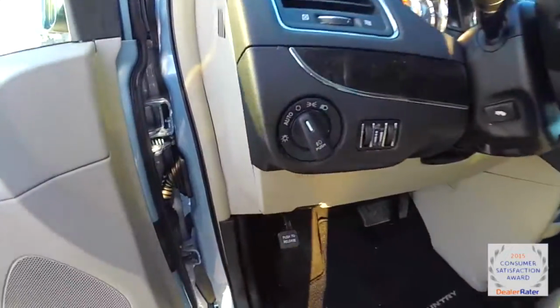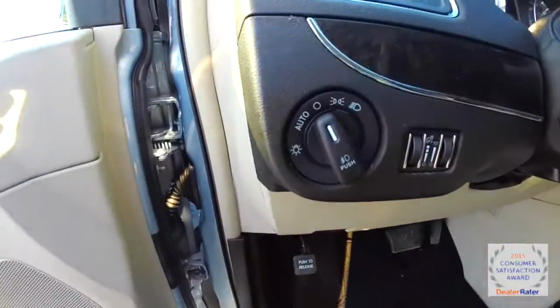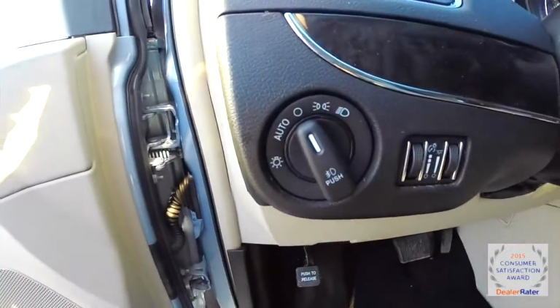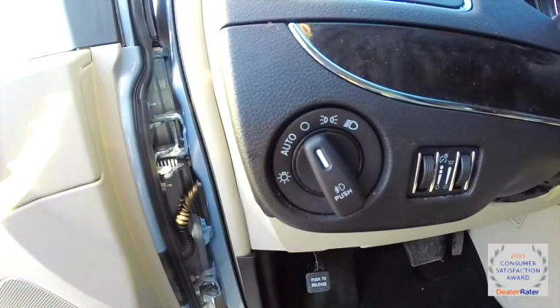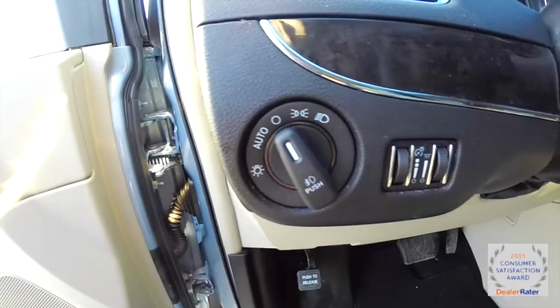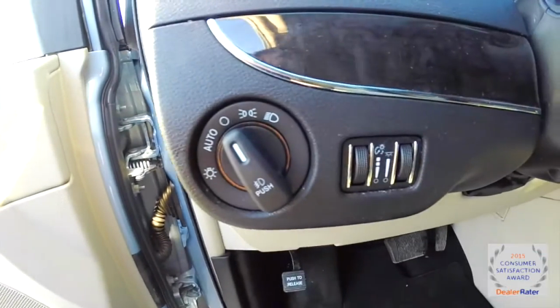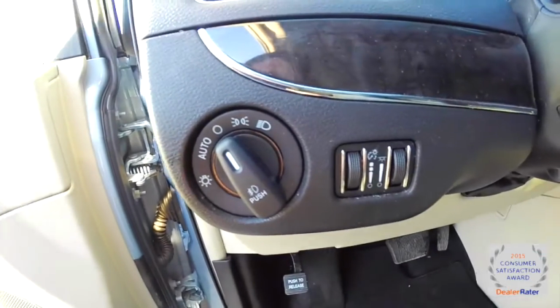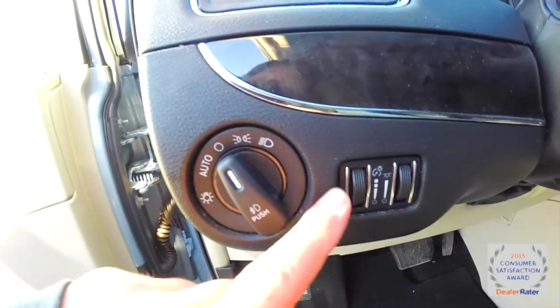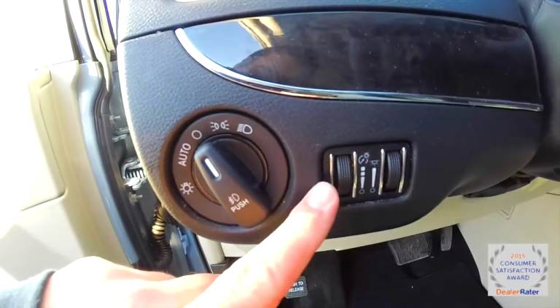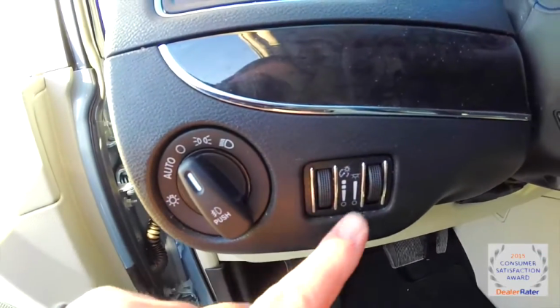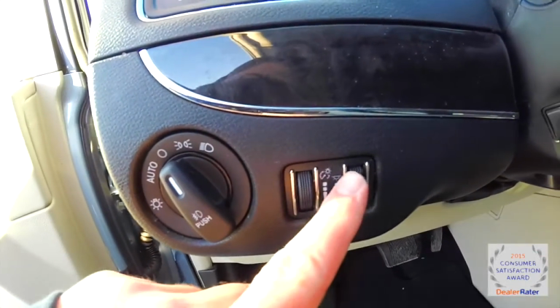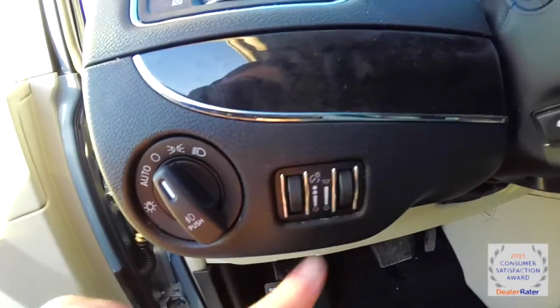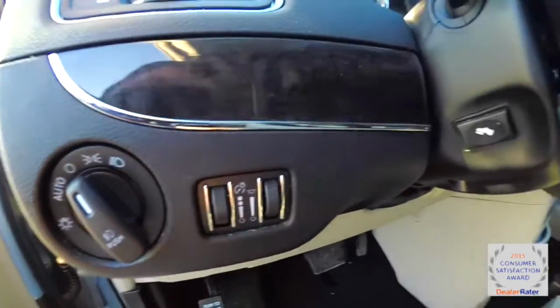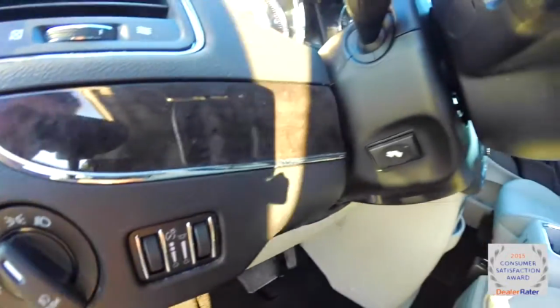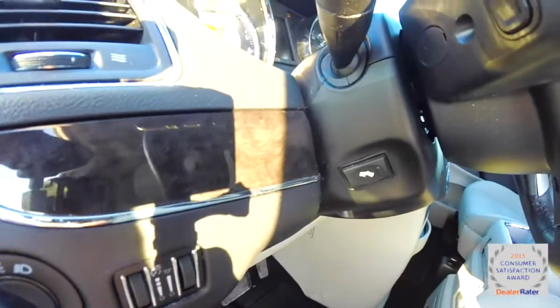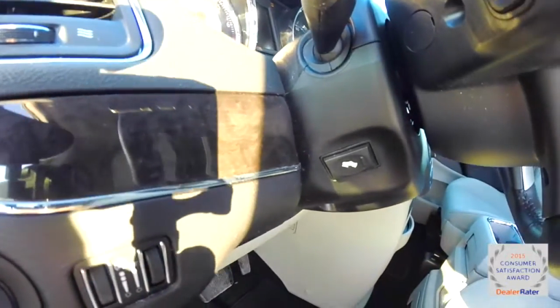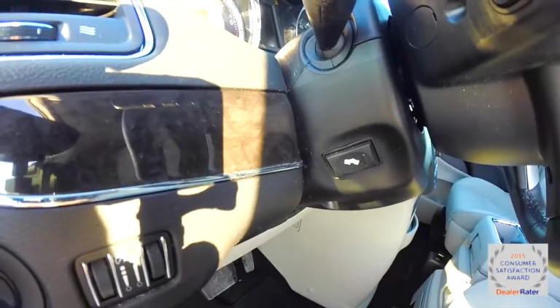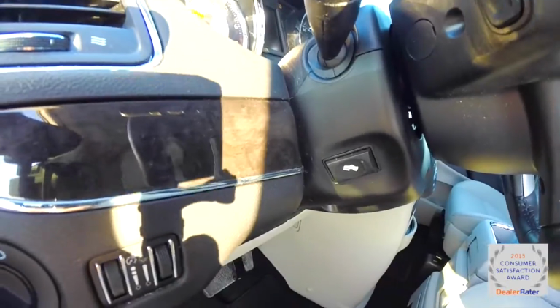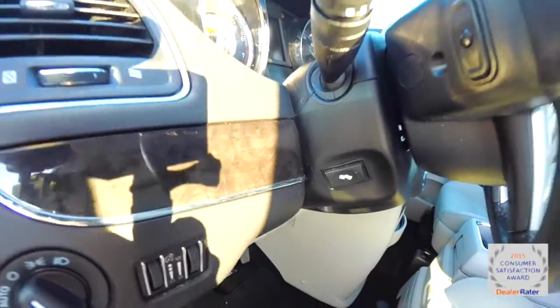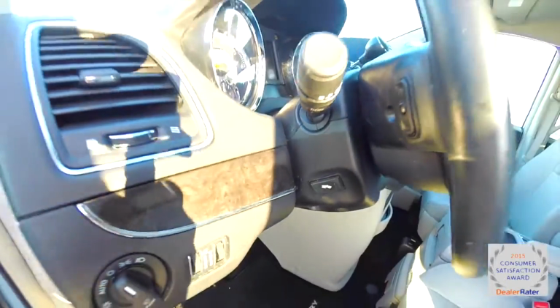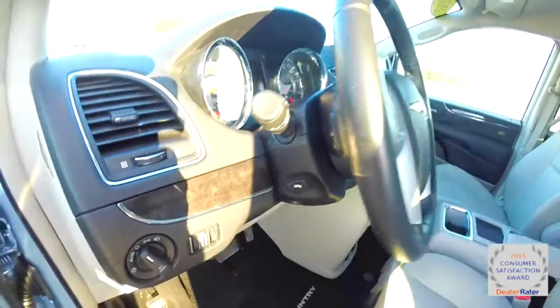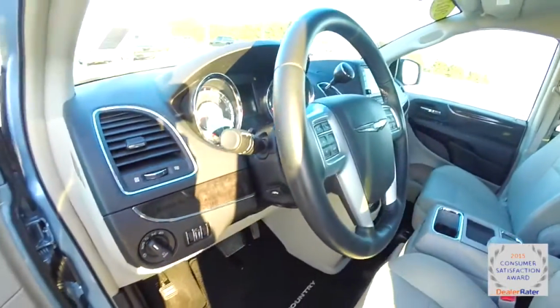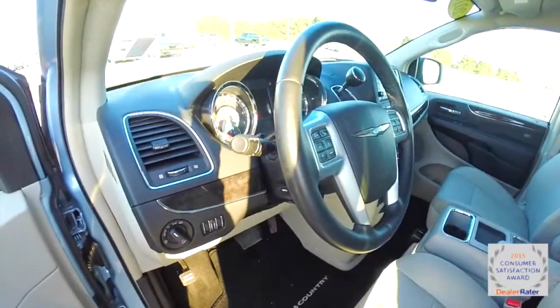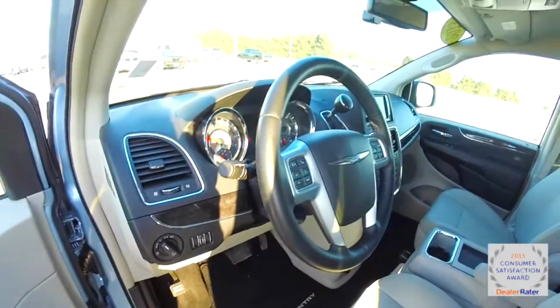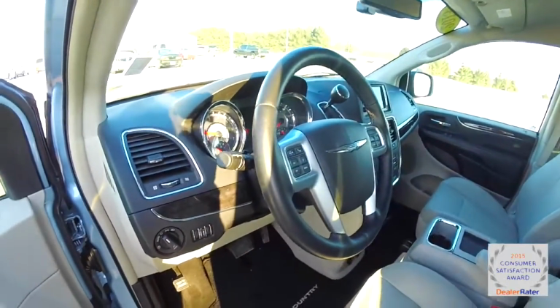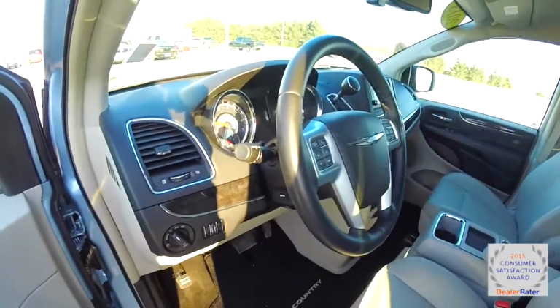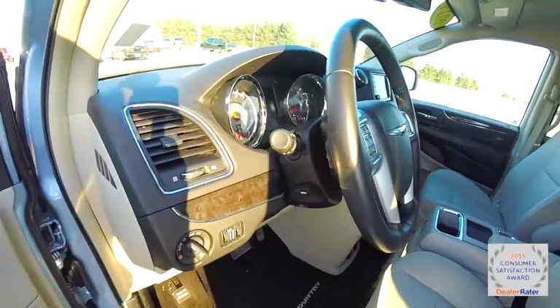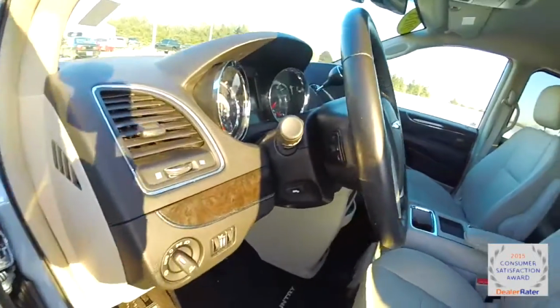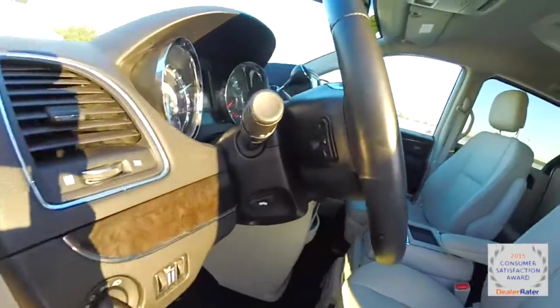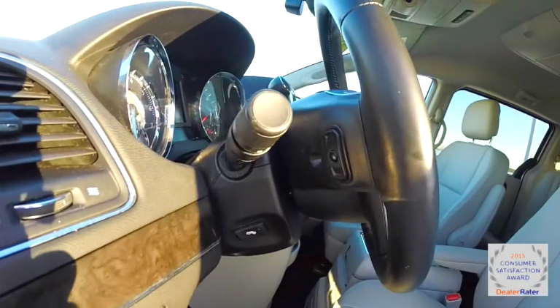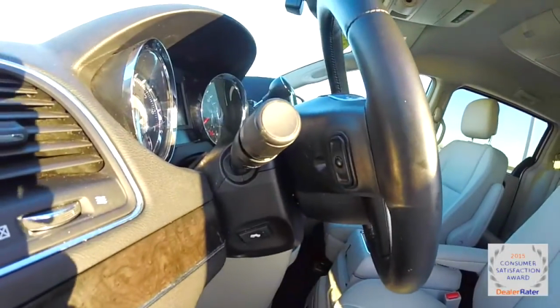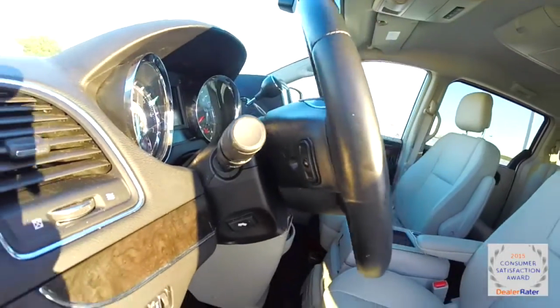The vehicle does have automatic headlamps with fog lamps, panel dim, ambient light dim, also has power adjustable pedals, and a heated leather-wrapped steering wheel which tilts and telescopes, and also has audio controls on the back side.